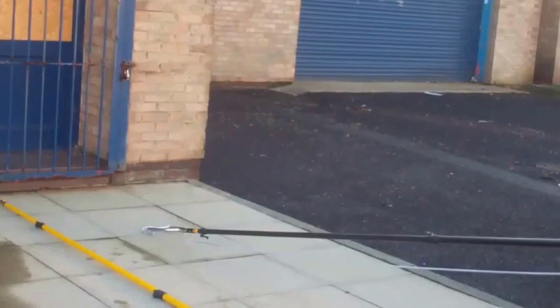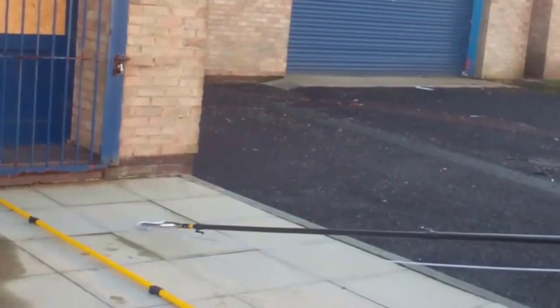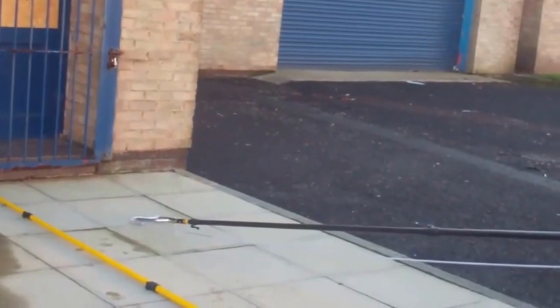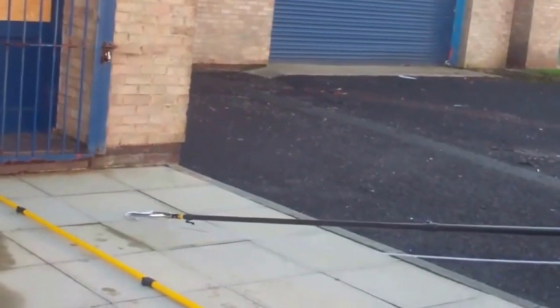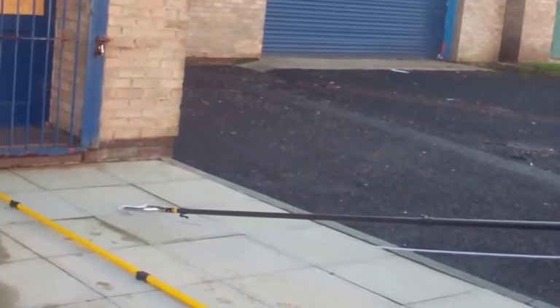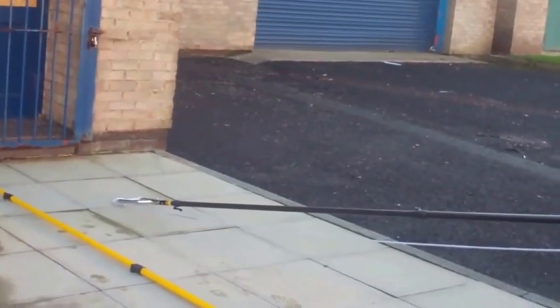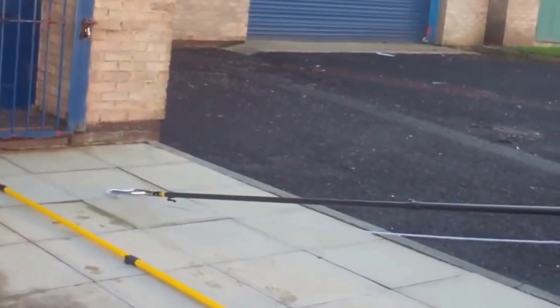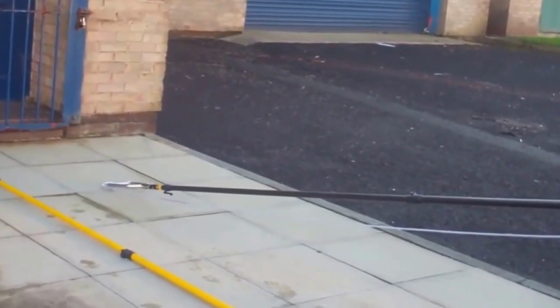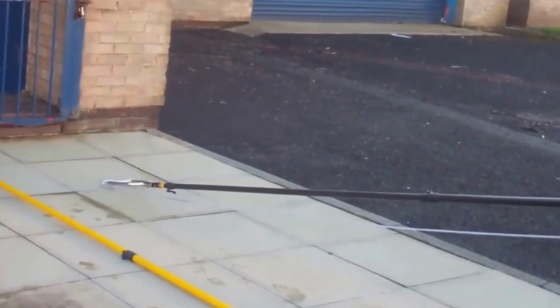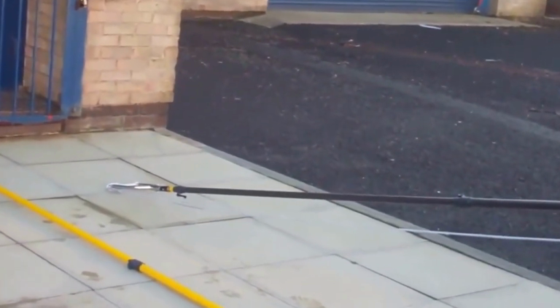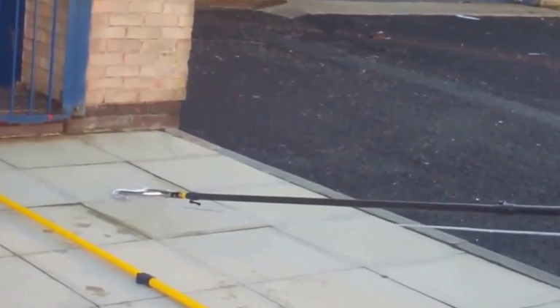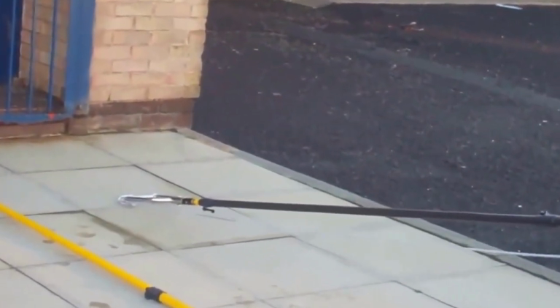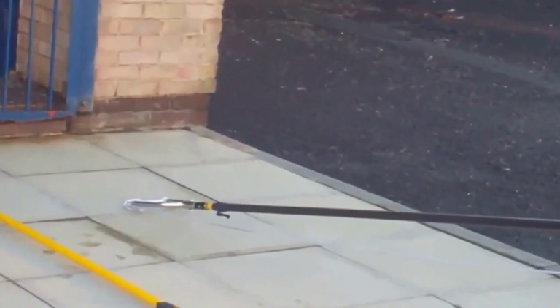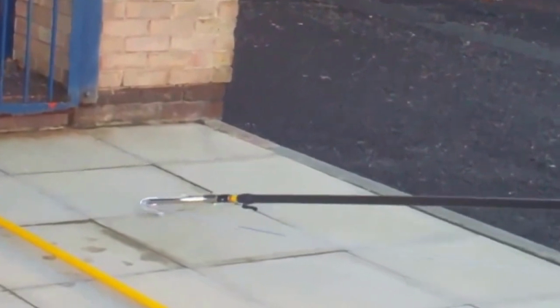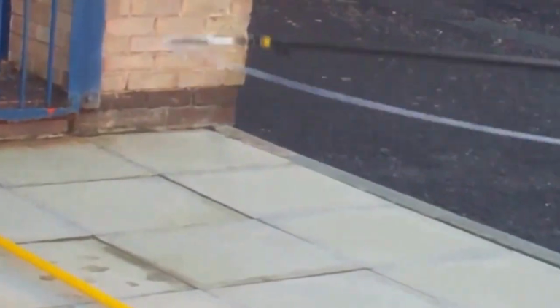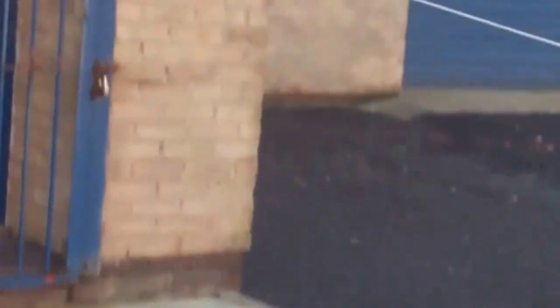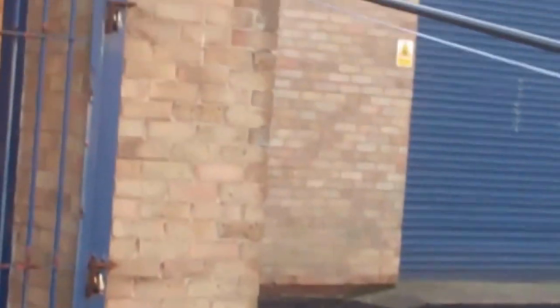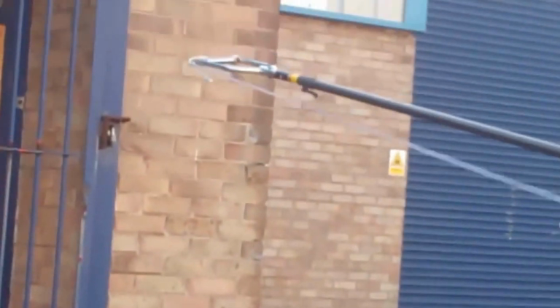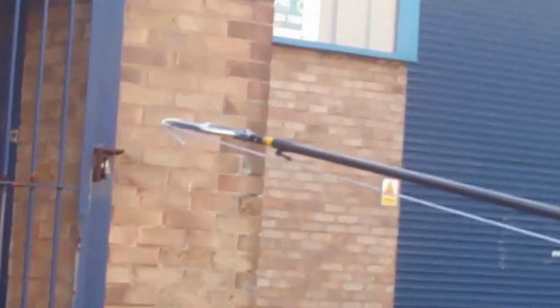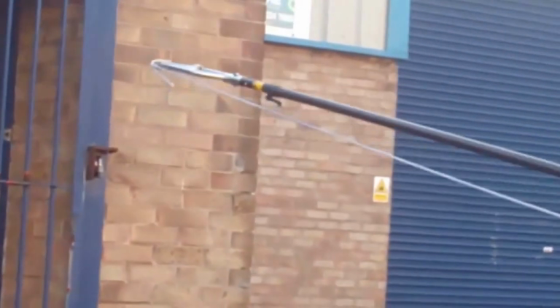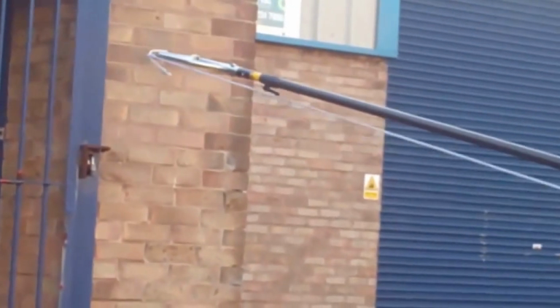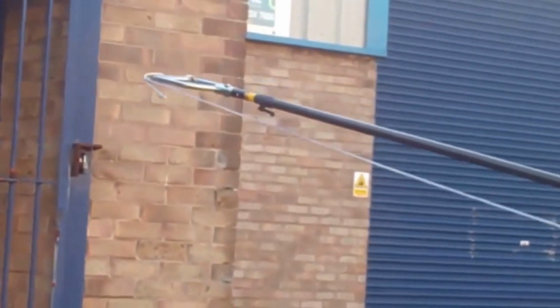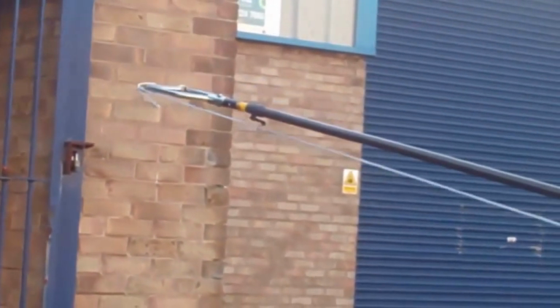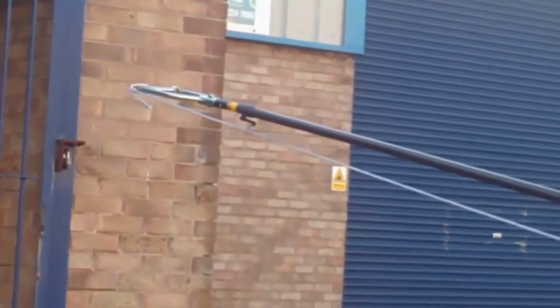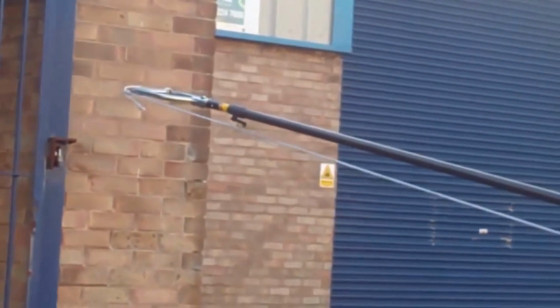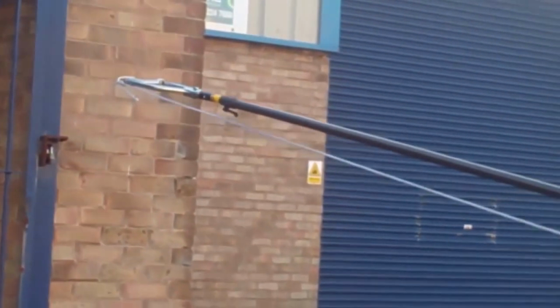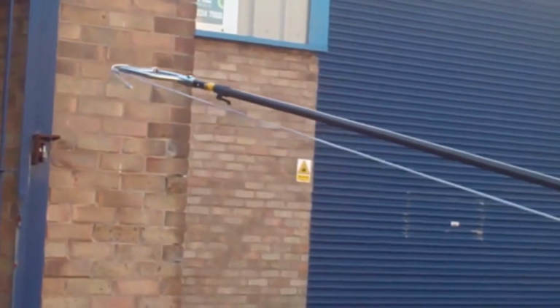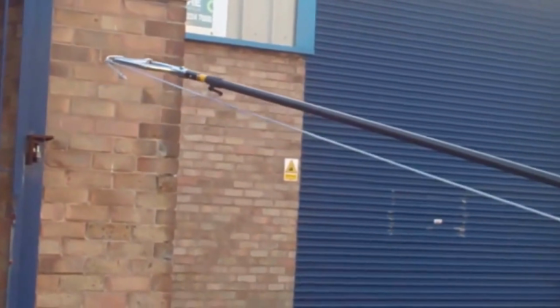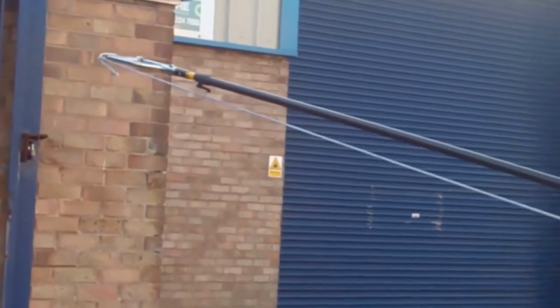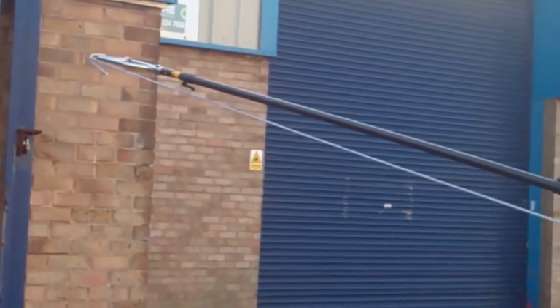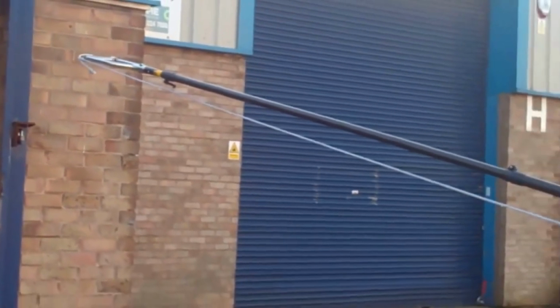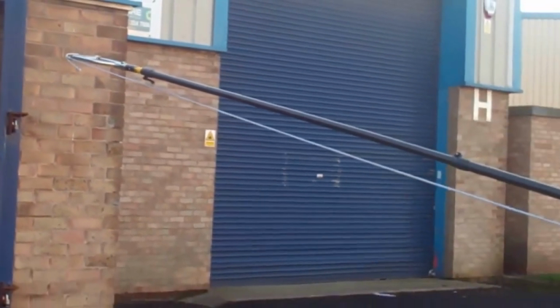Hi, here's another example of our new product, the secure line attachment in the Reach and Rescue range of products. This is designed to attach a line to a fixed point at a height of up to 17 metres.